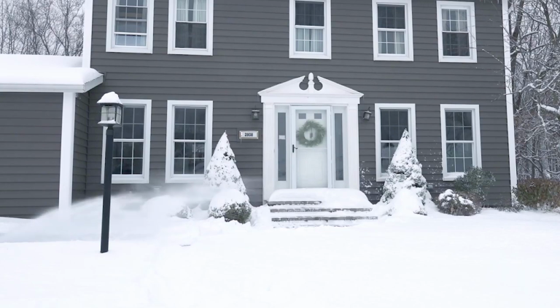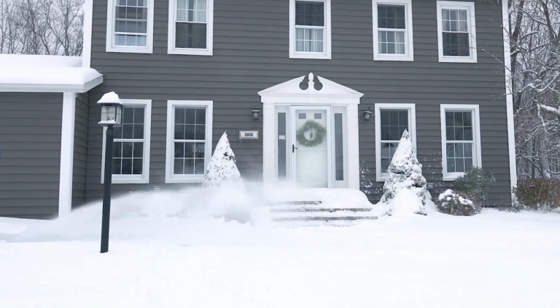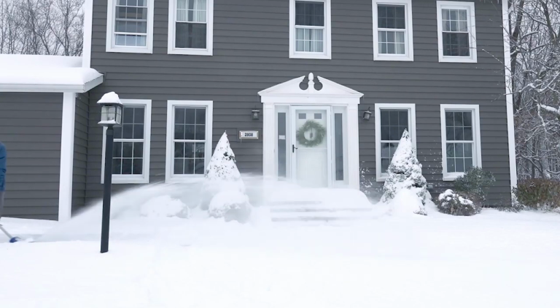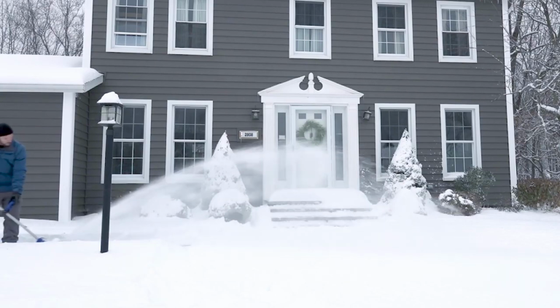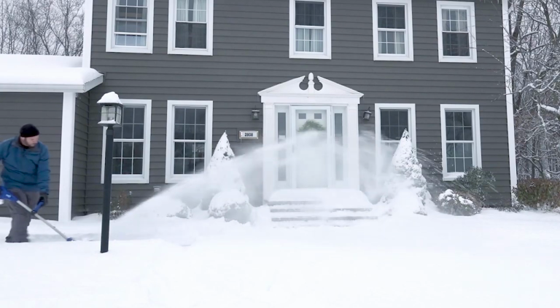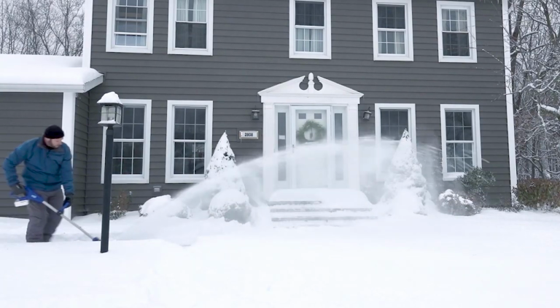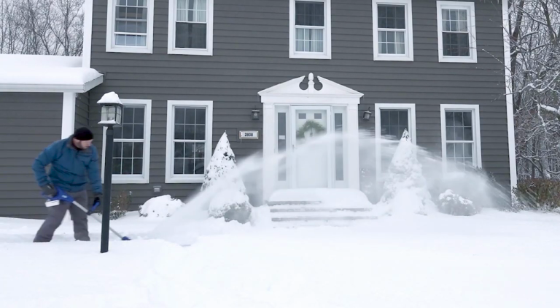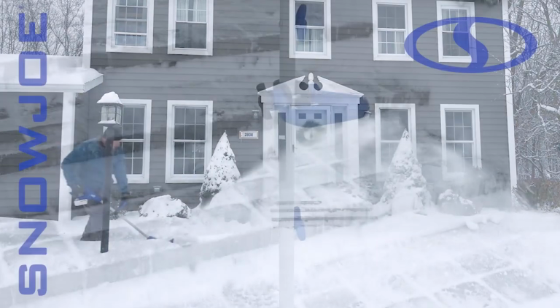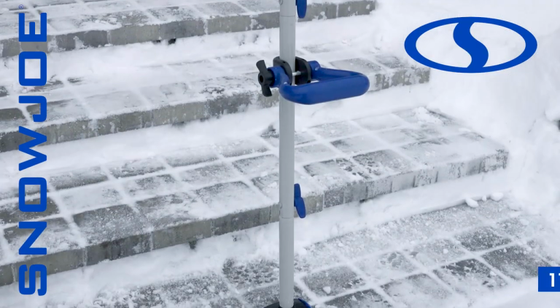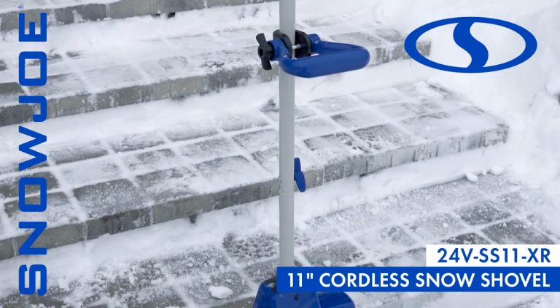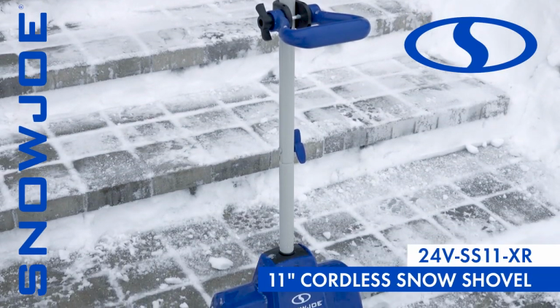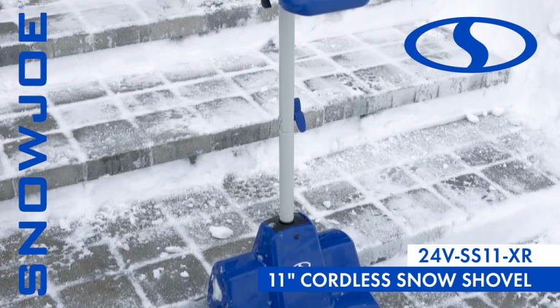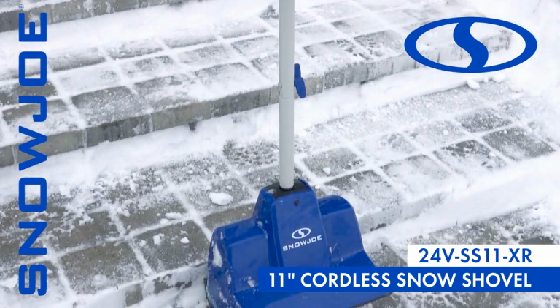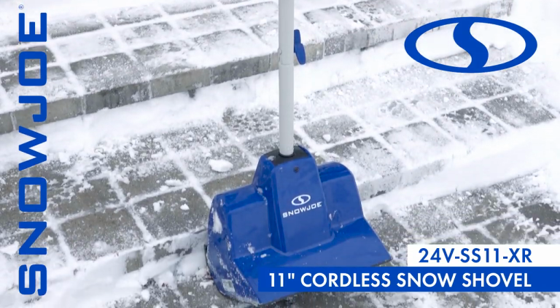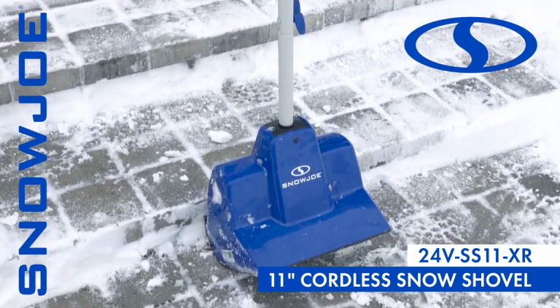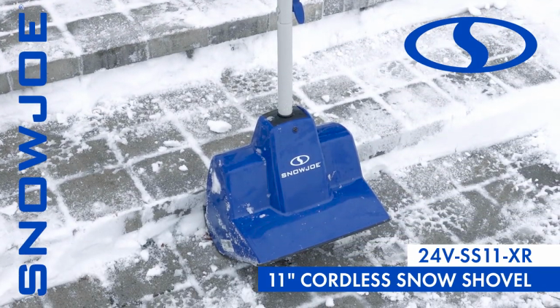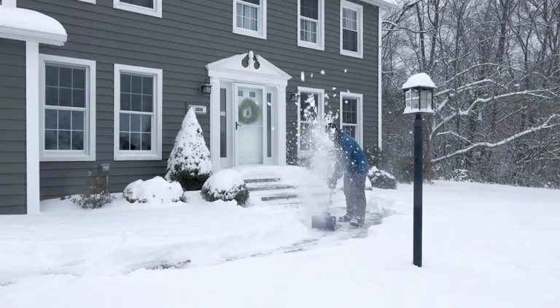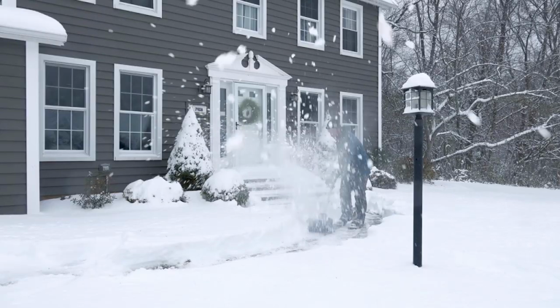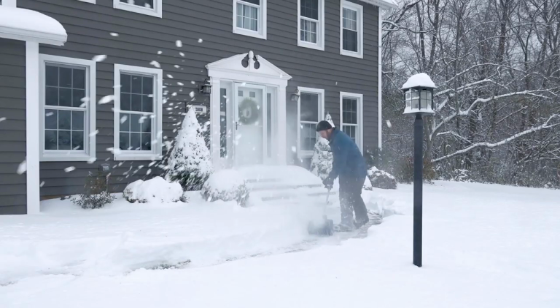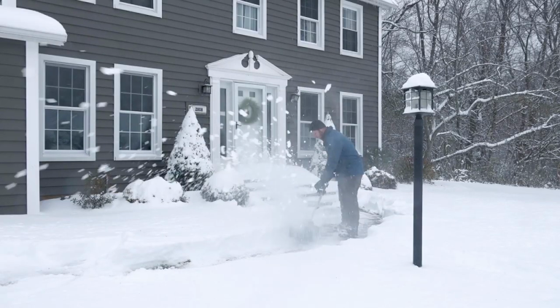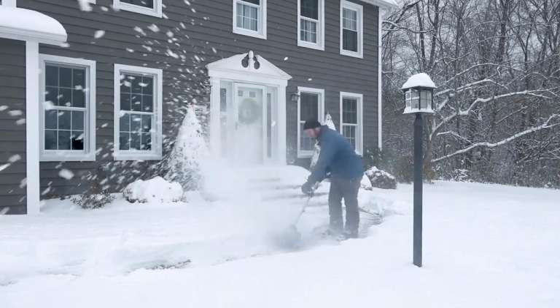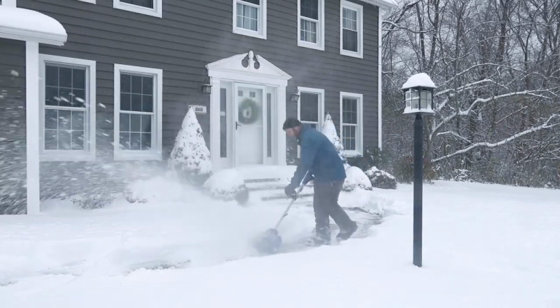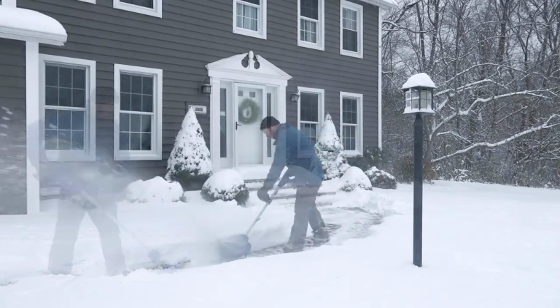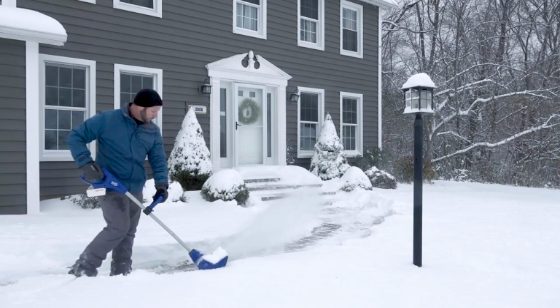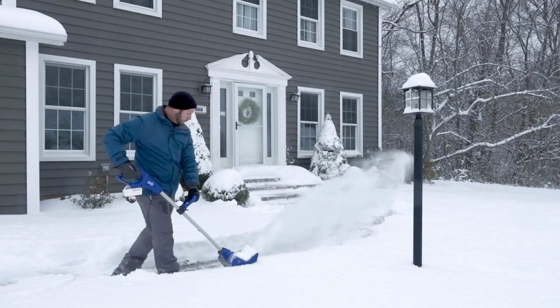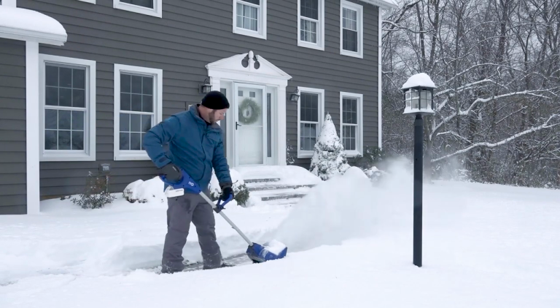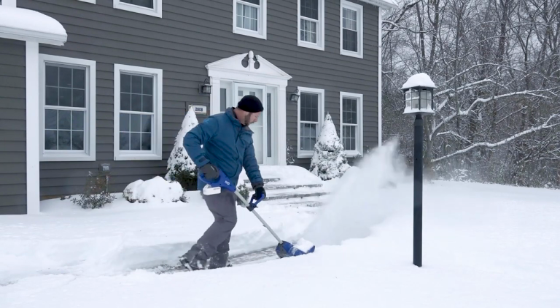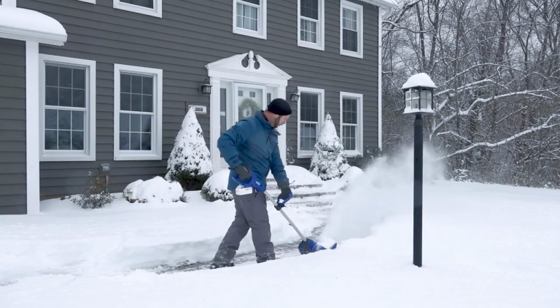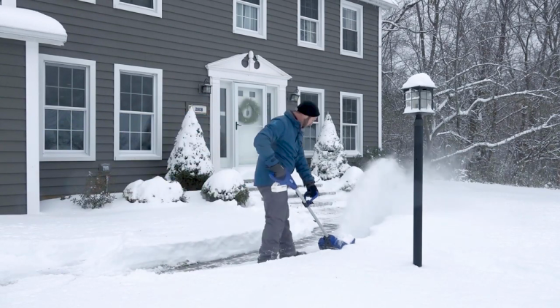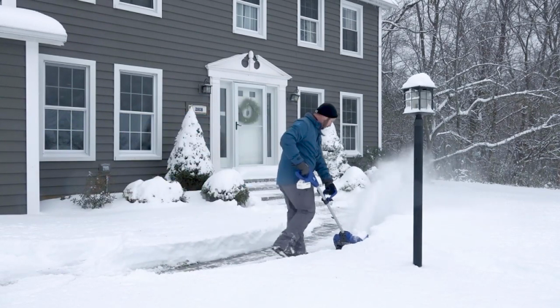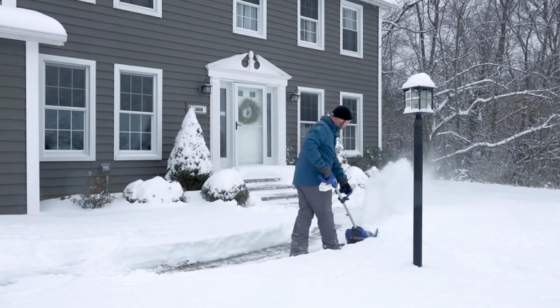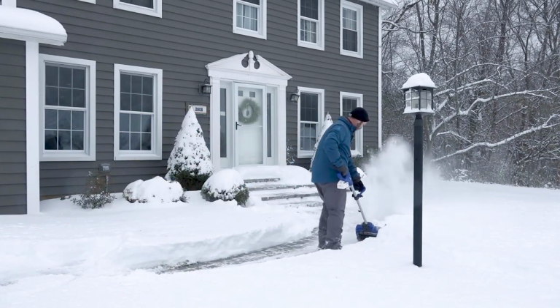Introducing the ultimate grab-and-go snow-busting tool, the 24VSS11XR from SnowJoe. Combining innovation and functionality, SnowJoe provides an easy, convenient, and cordless solution to get snow out of your way this winter.